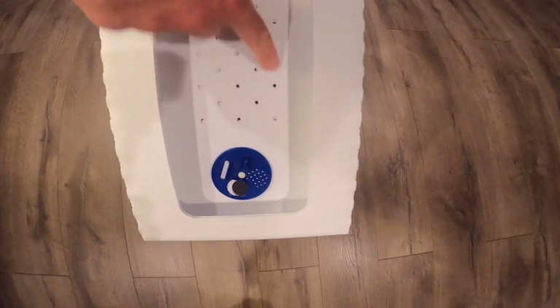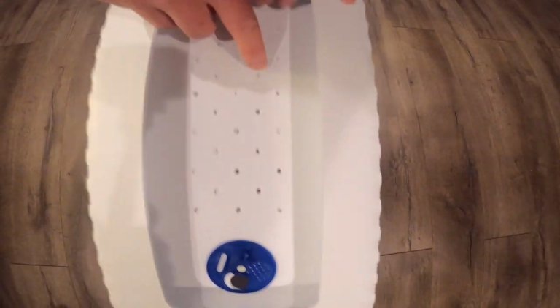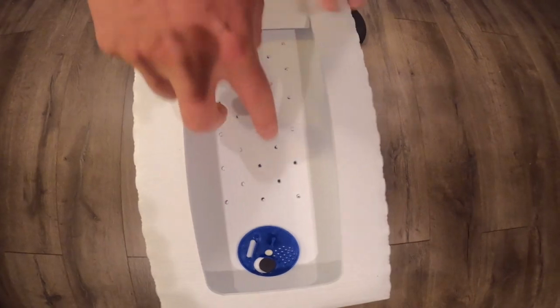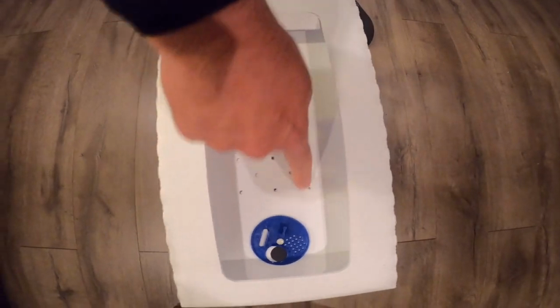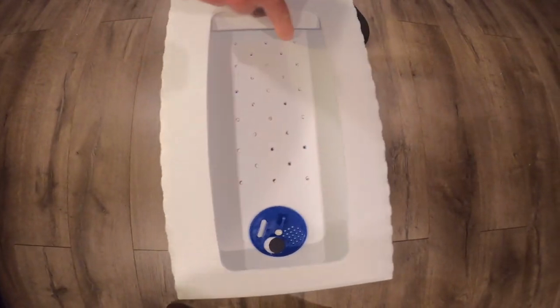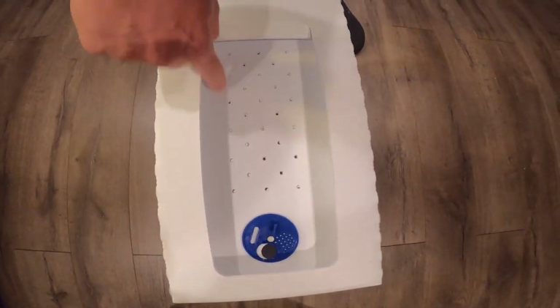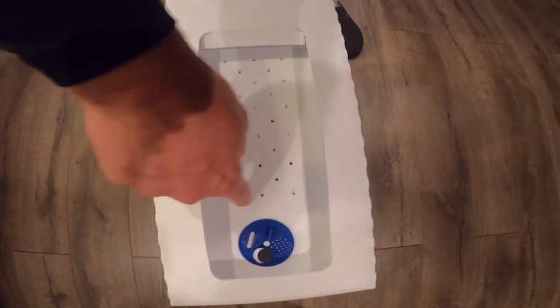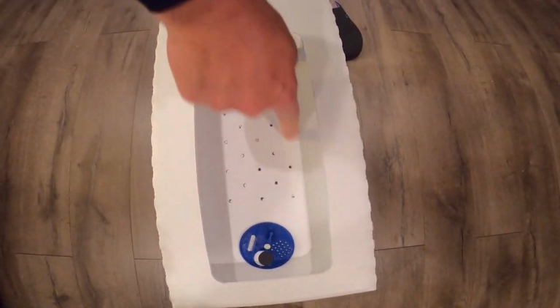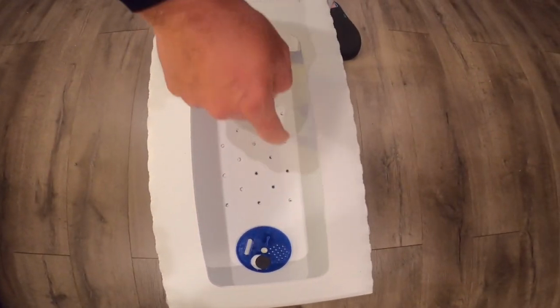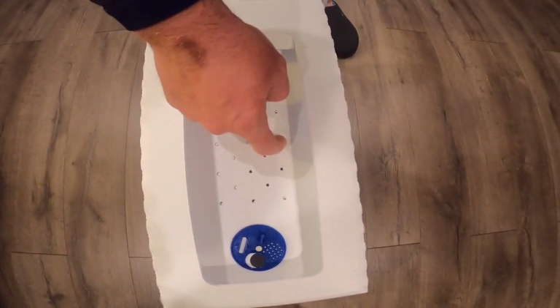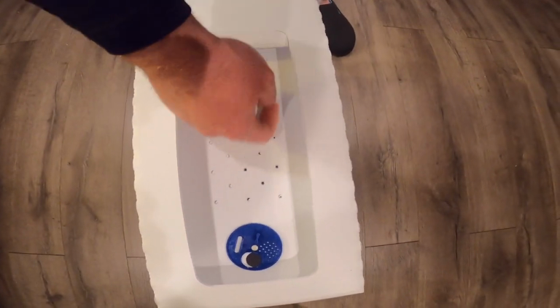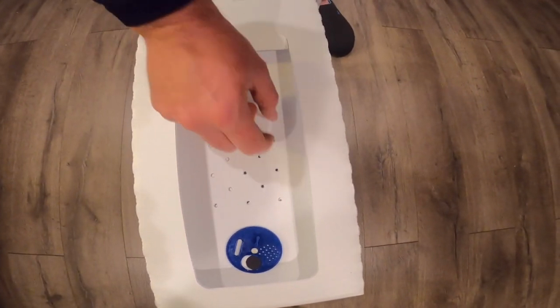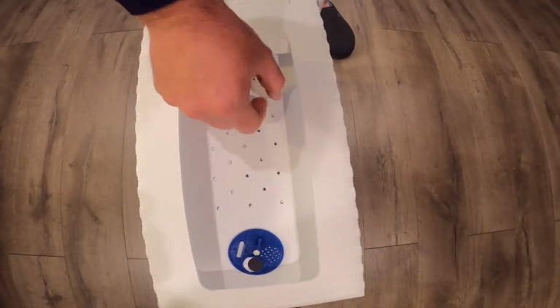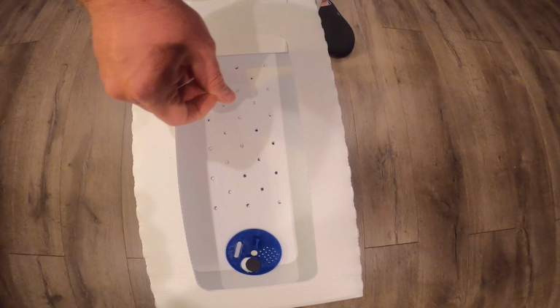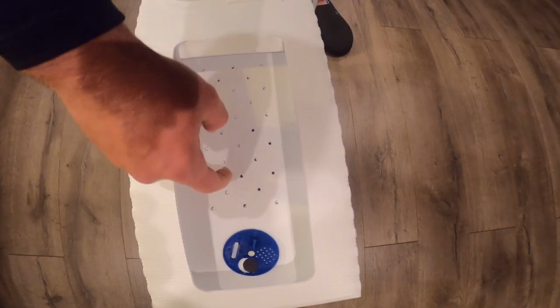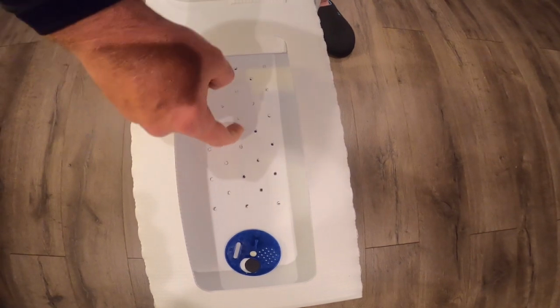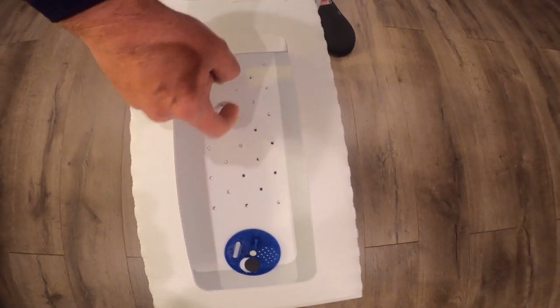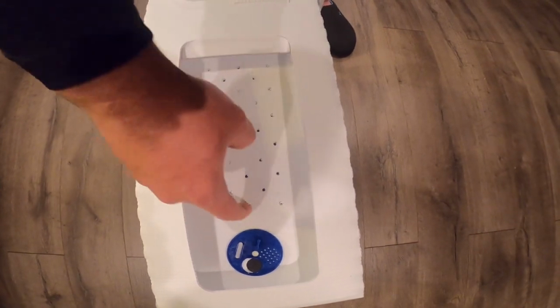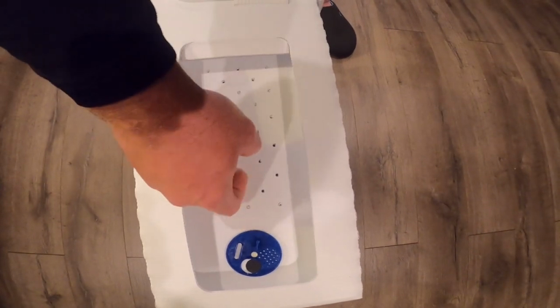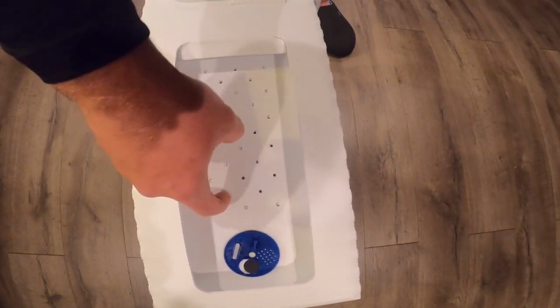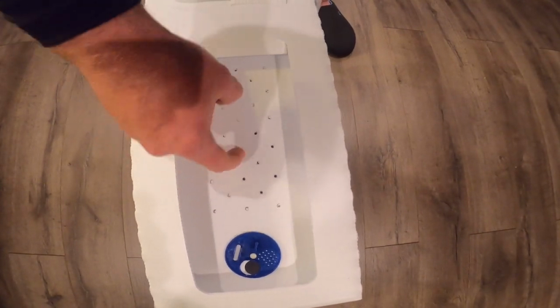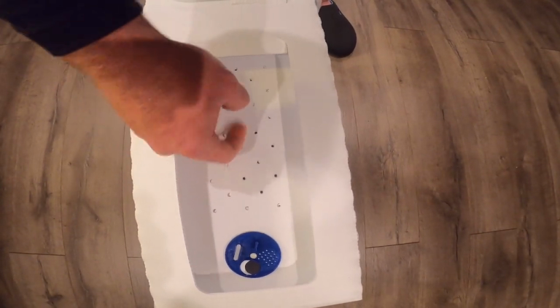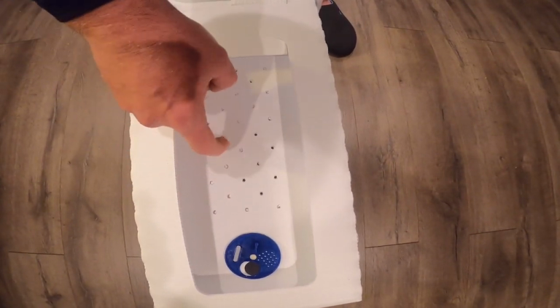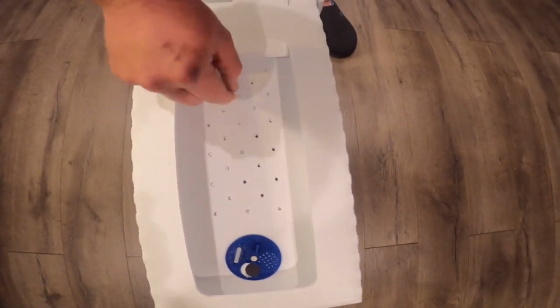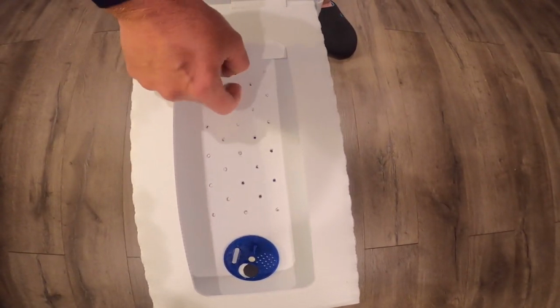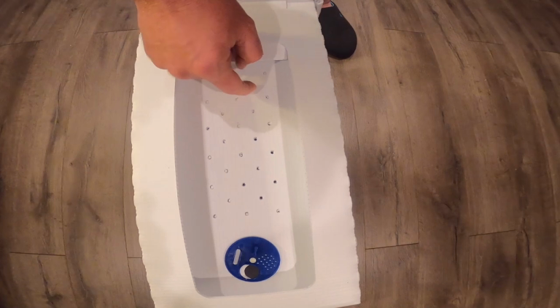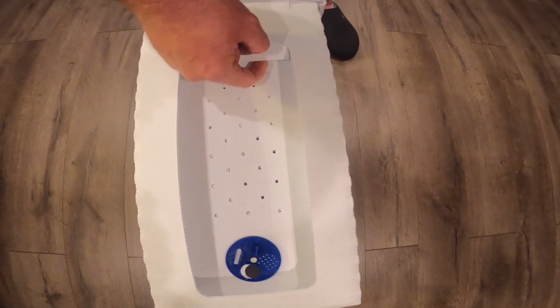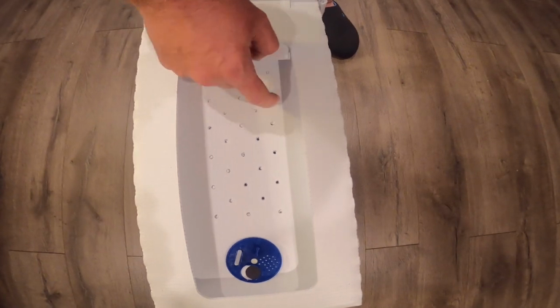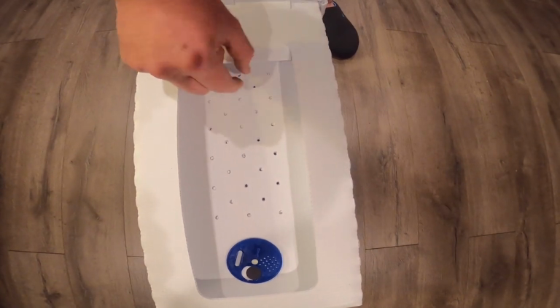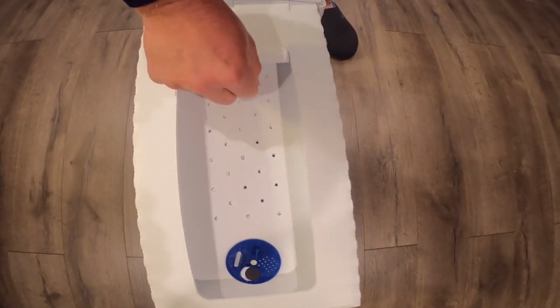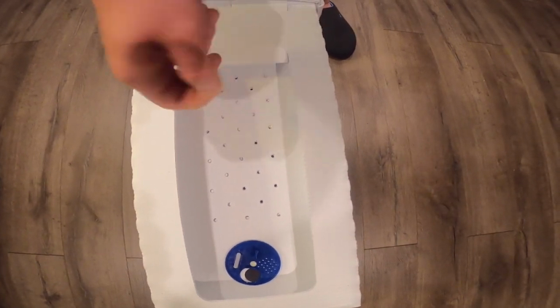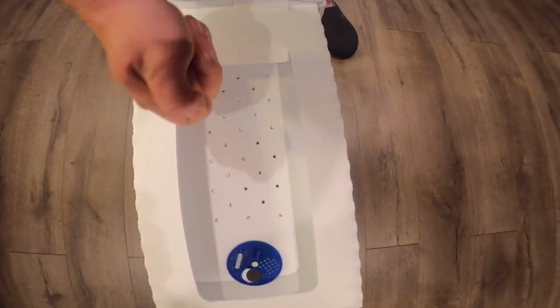You'll notice when this box arrives, some of the aeration holes don't get completely cut out through the die. You can just, with your fingernail, peel those off or take a toothpick or something else to push them through.